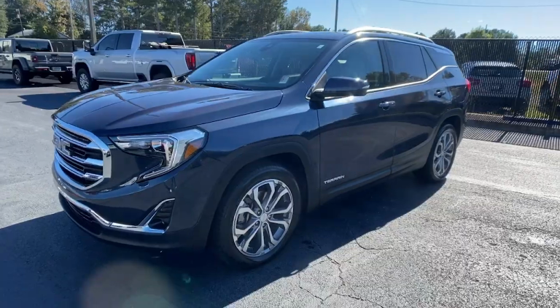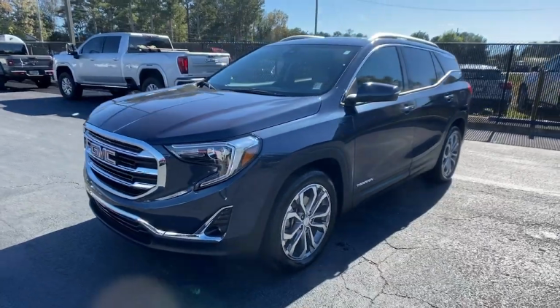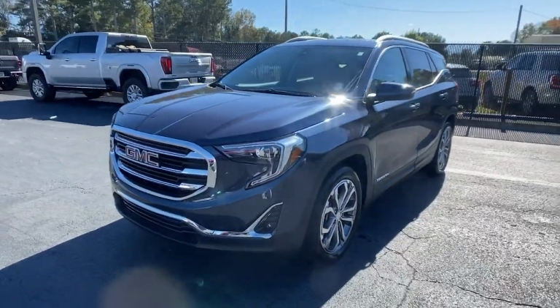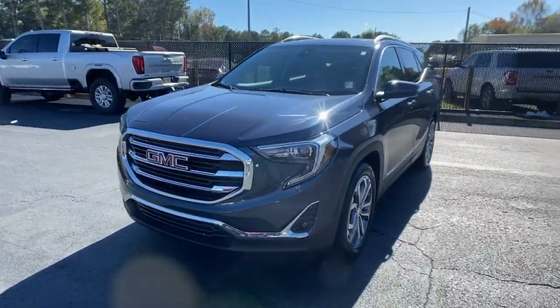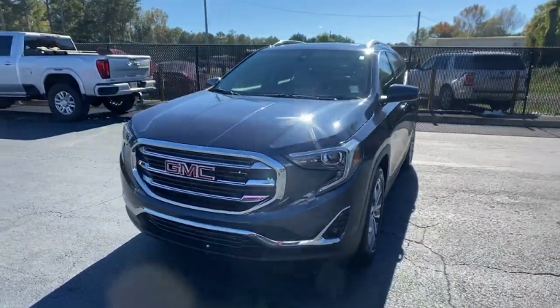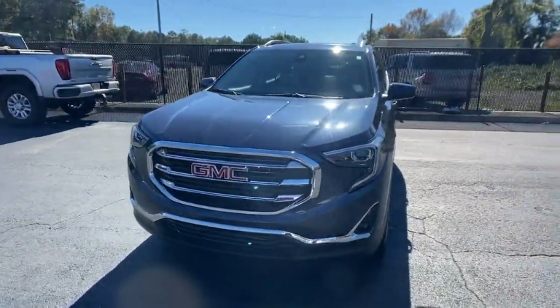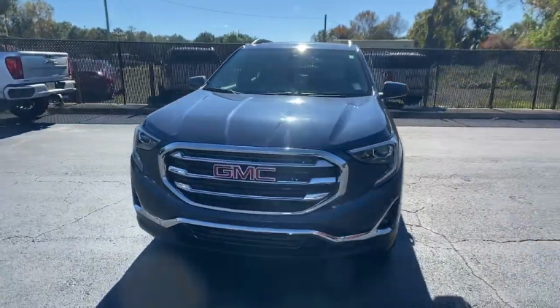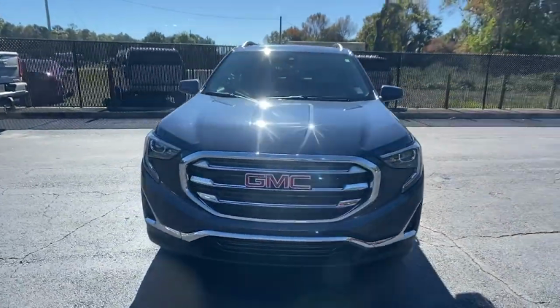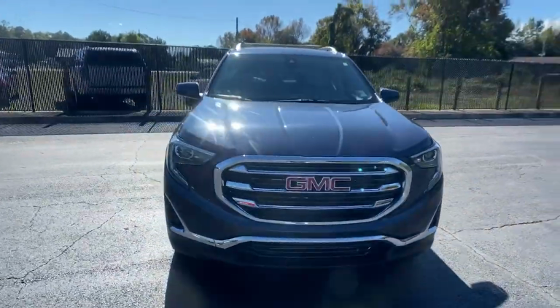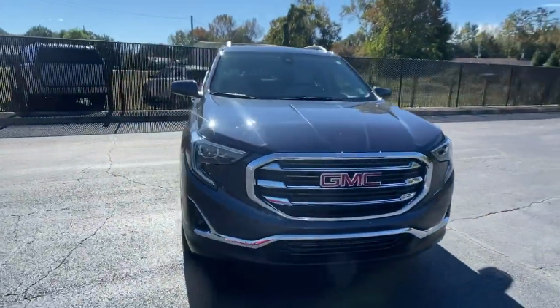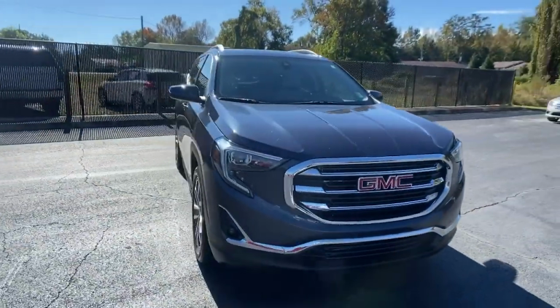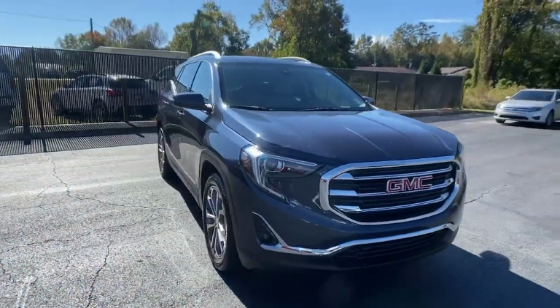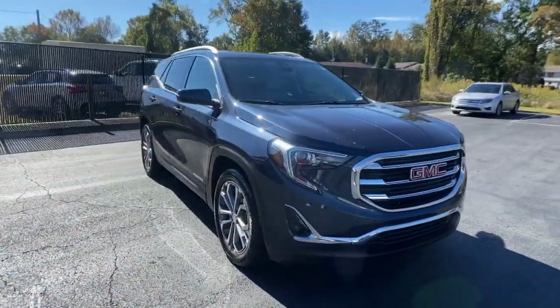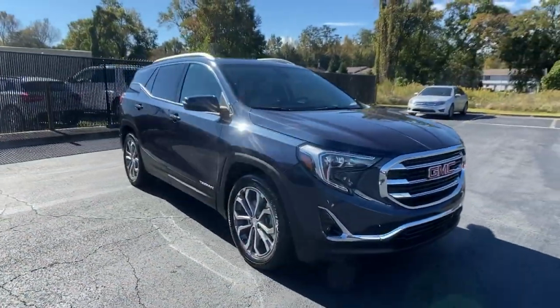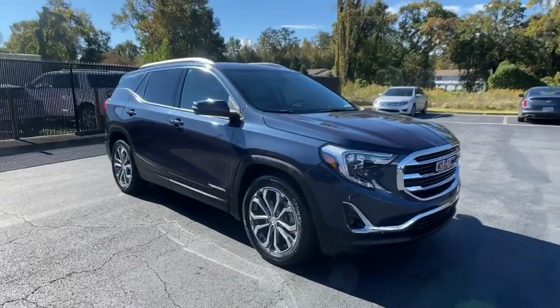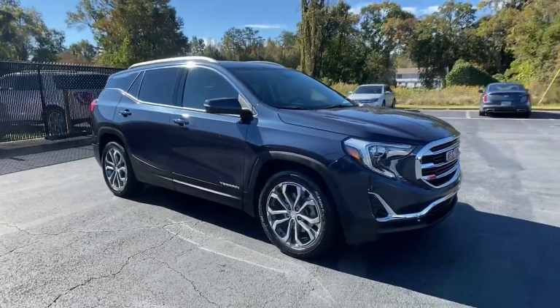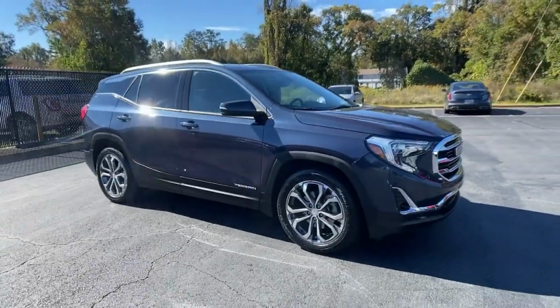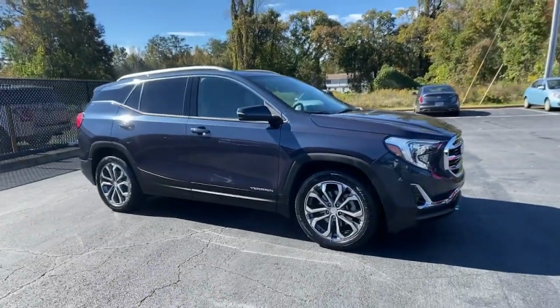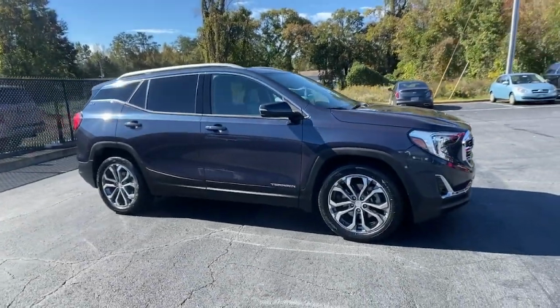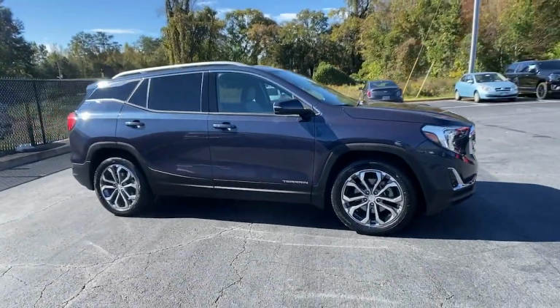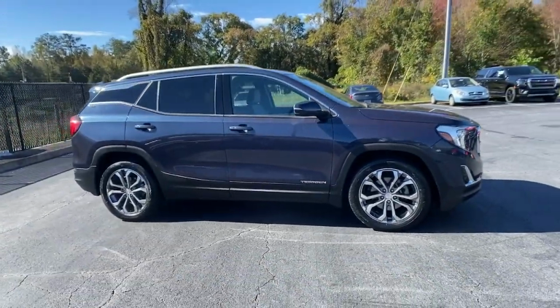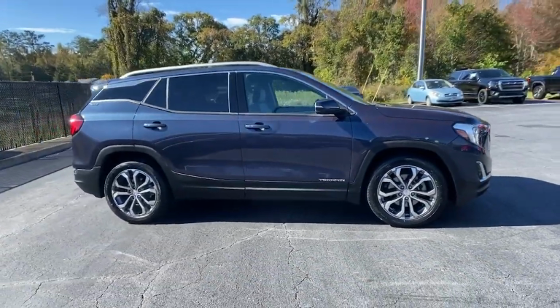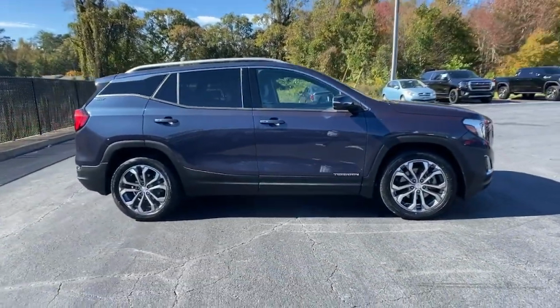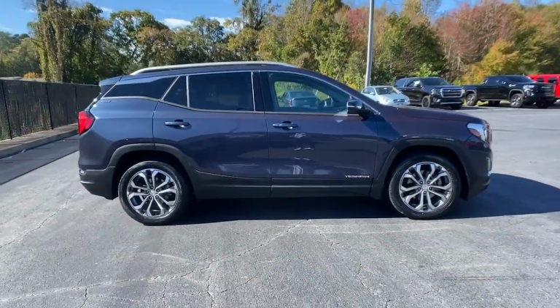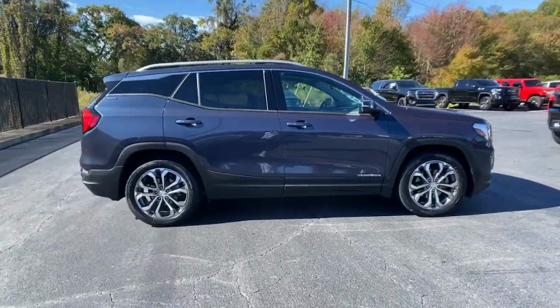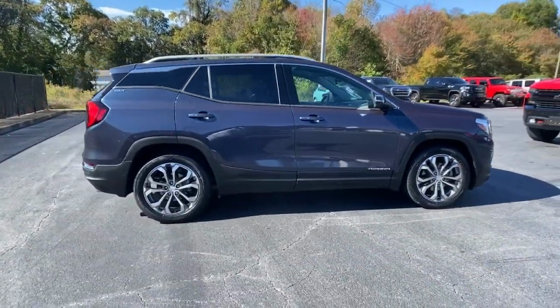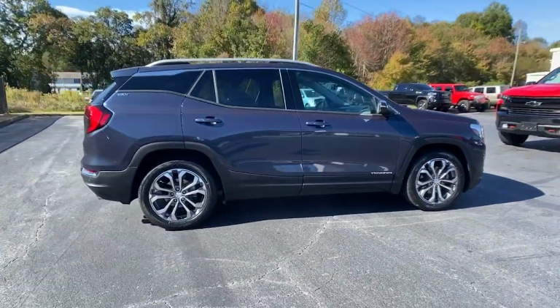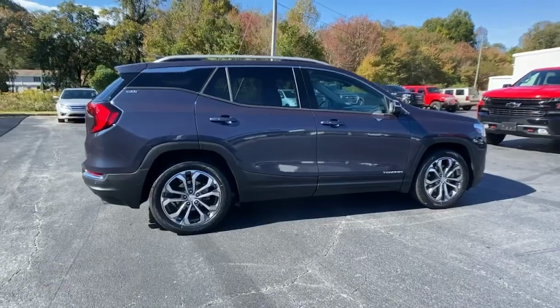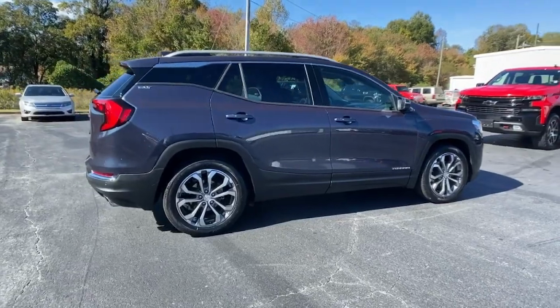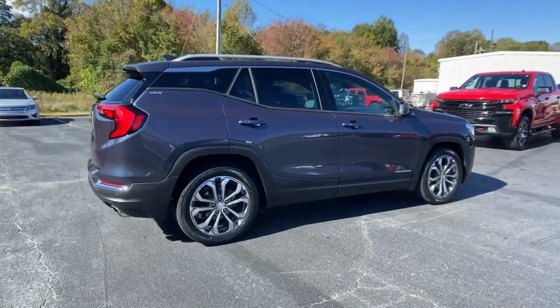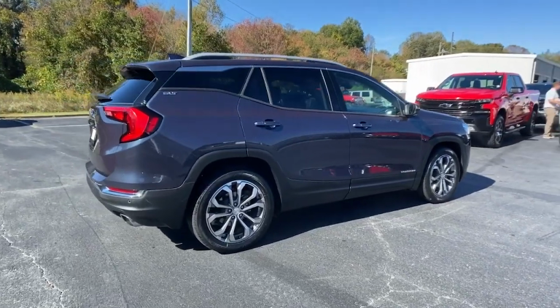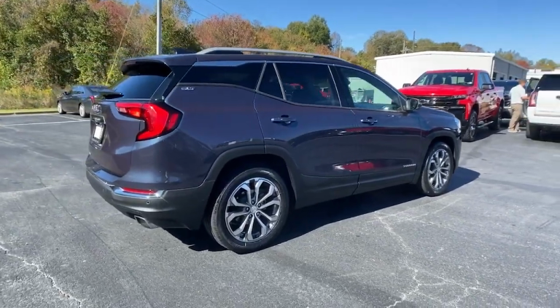Introducing the 2019 GMC Terrain. This vehicle is an outstanding buy with fewer than 30,000 miles on the odometer. Answer the call to drive boldly into the future.